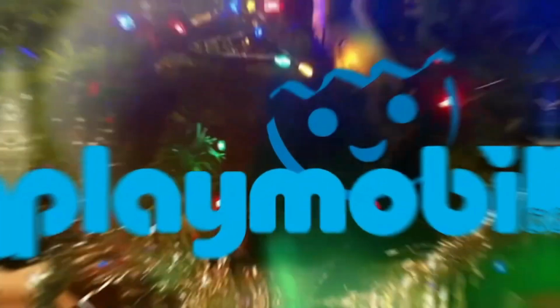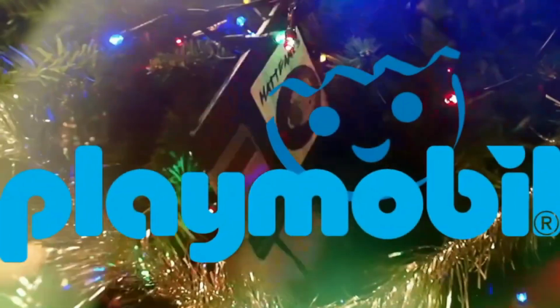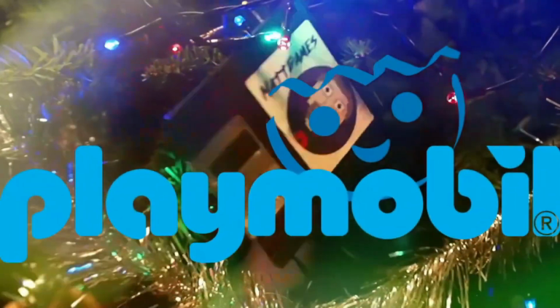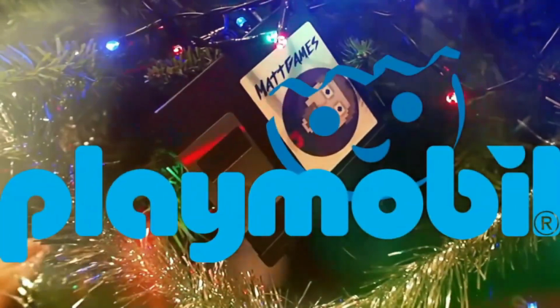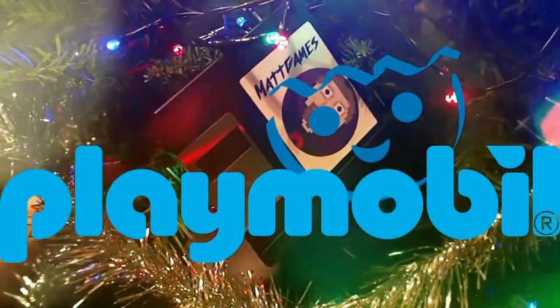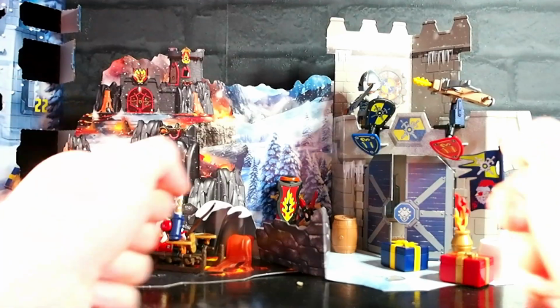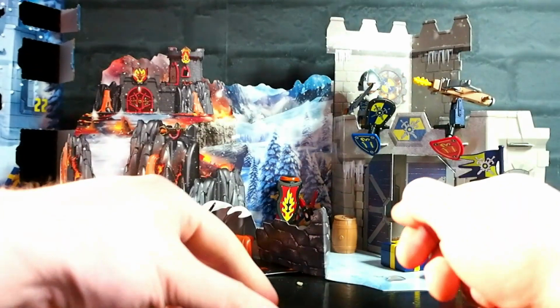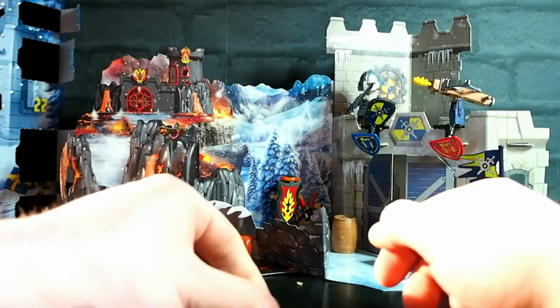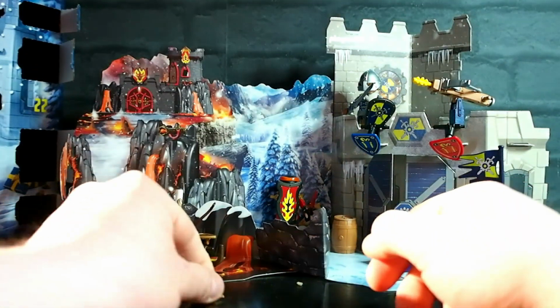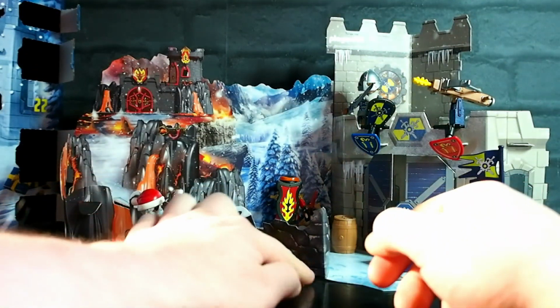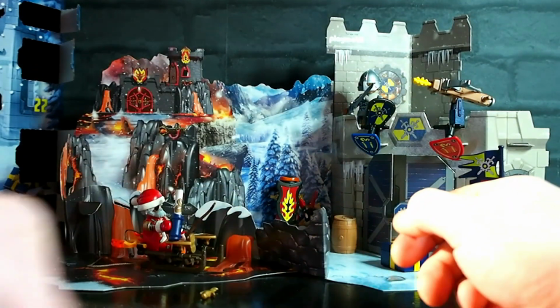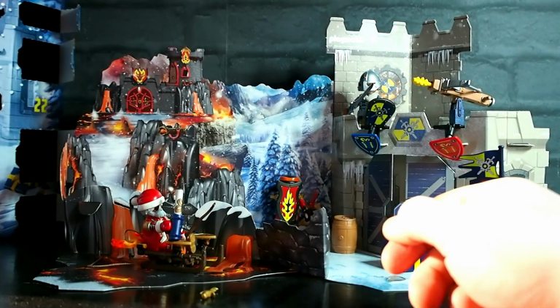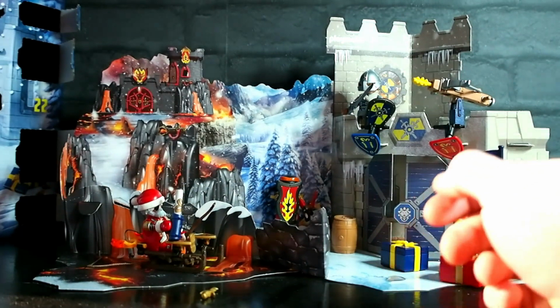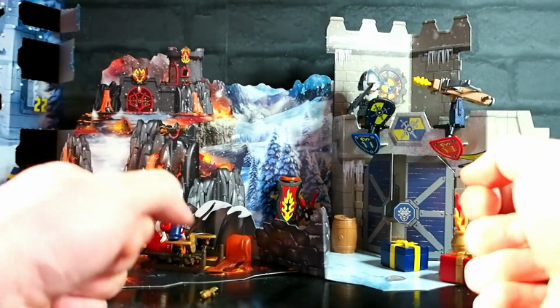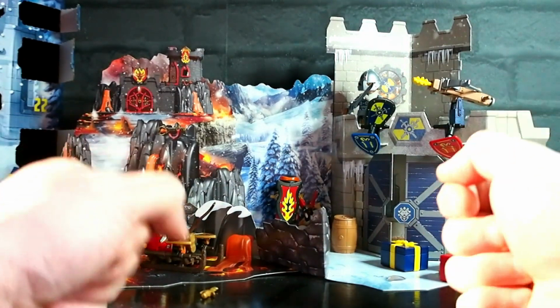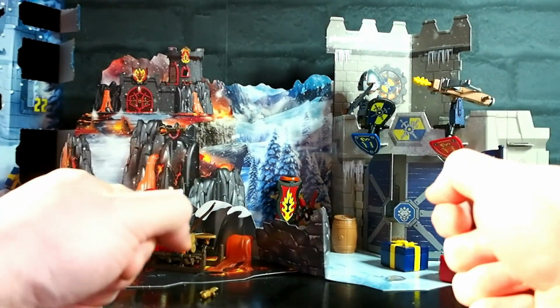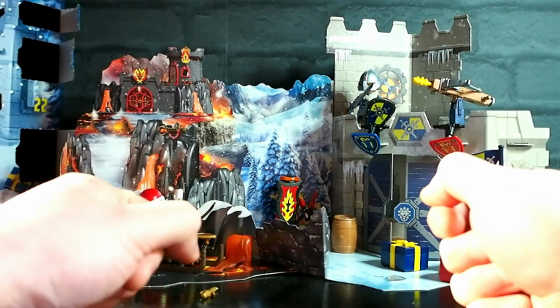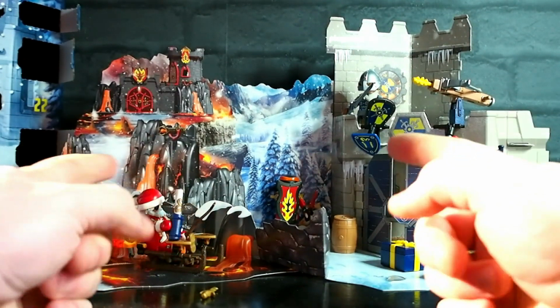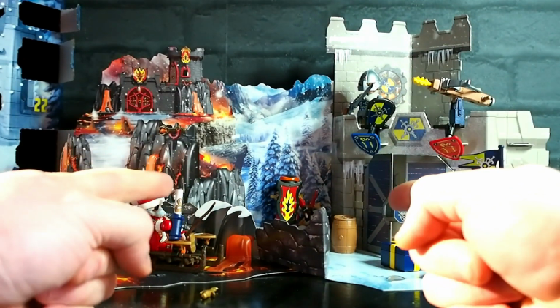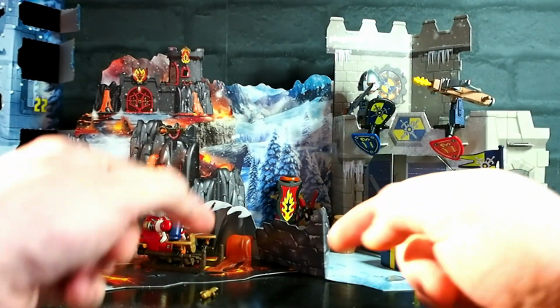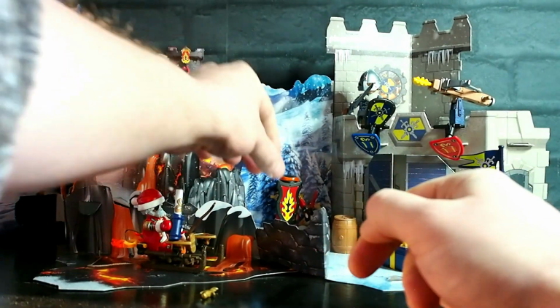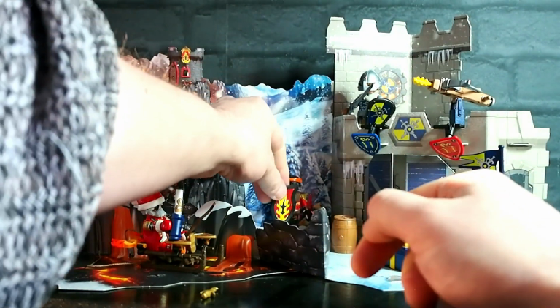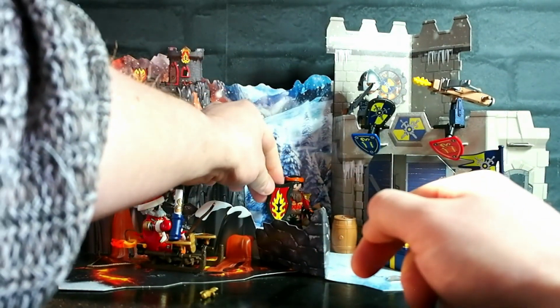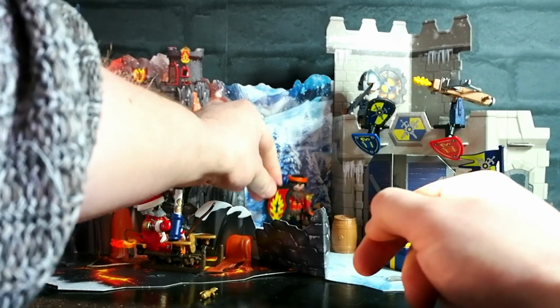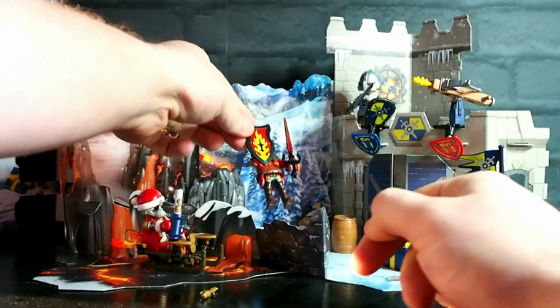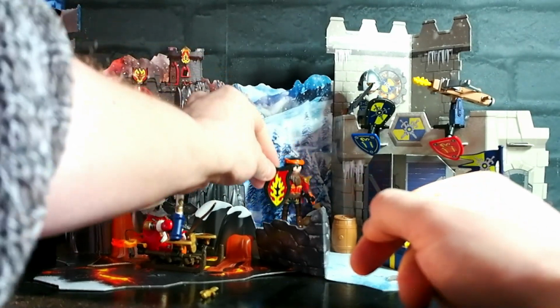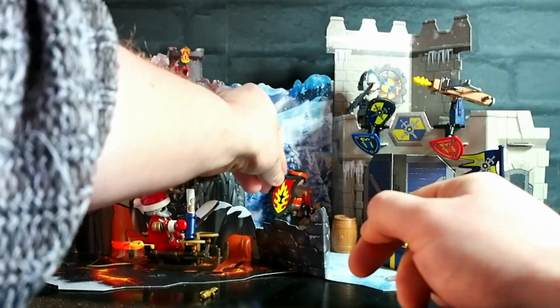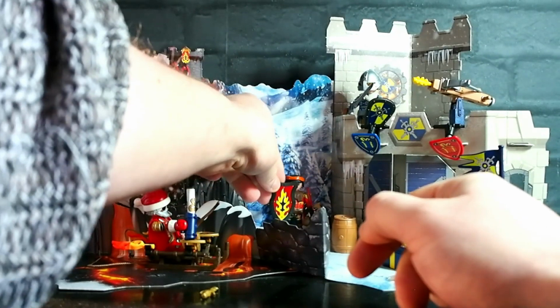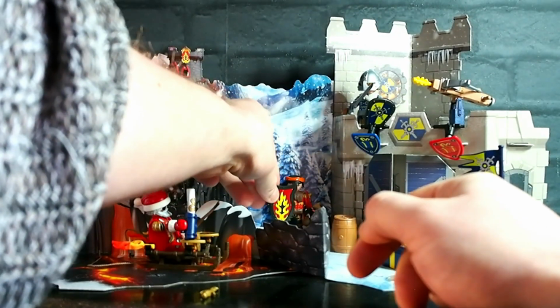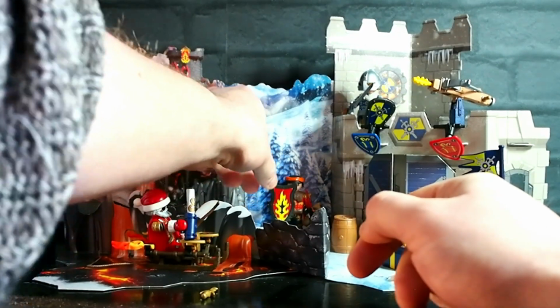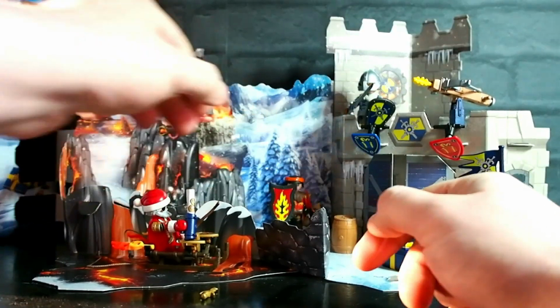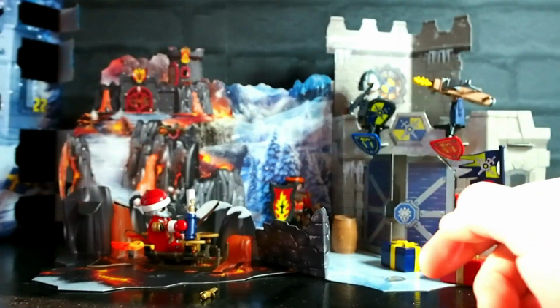Christmas night. Day 19 then, and we're very nearly at the end. There's only five to go. So yesterday we had sword and shield — really cool sword and shield actually — for our little dragon knight there.